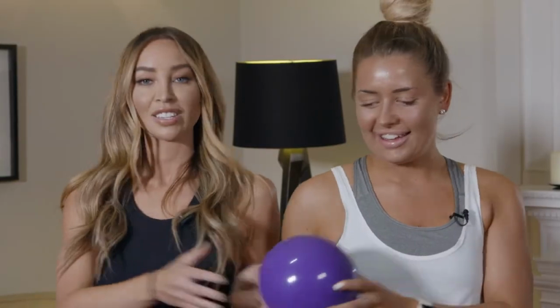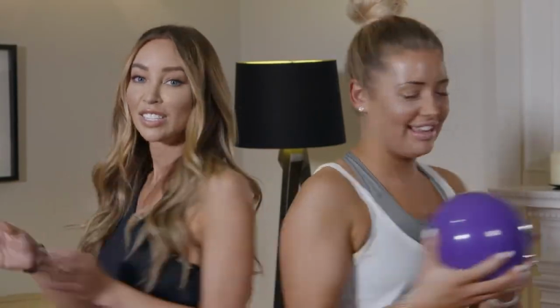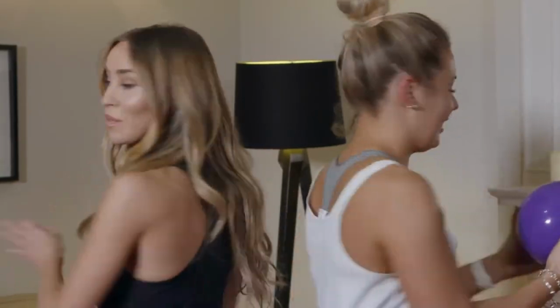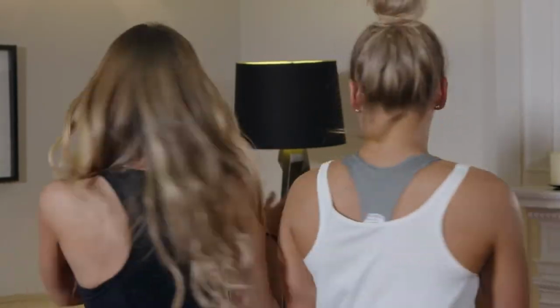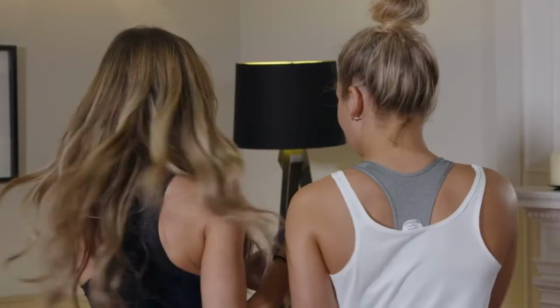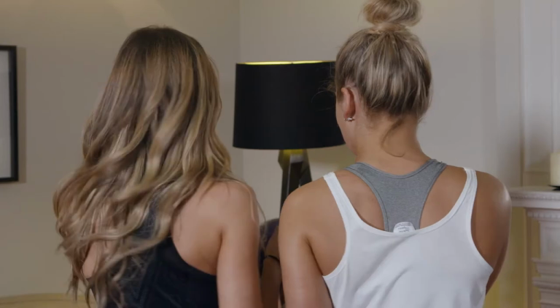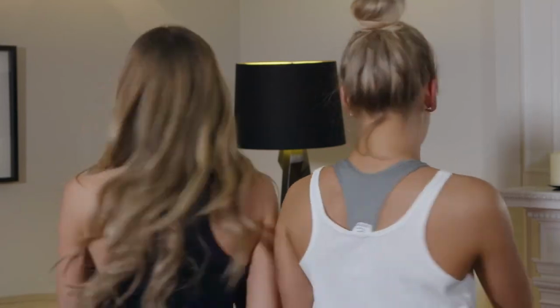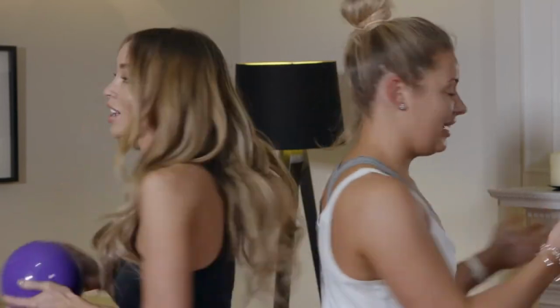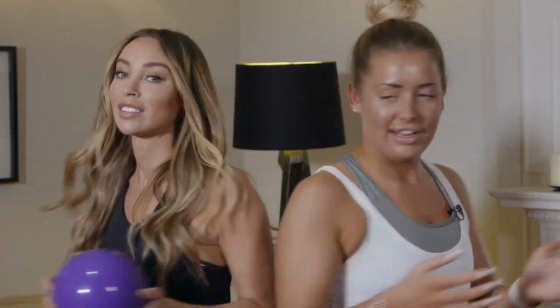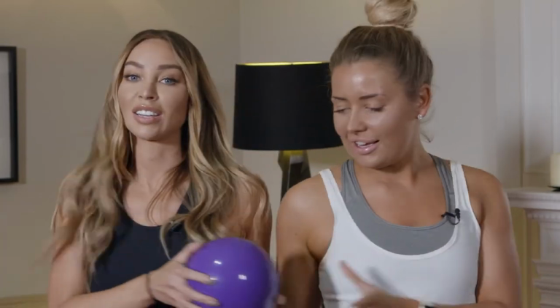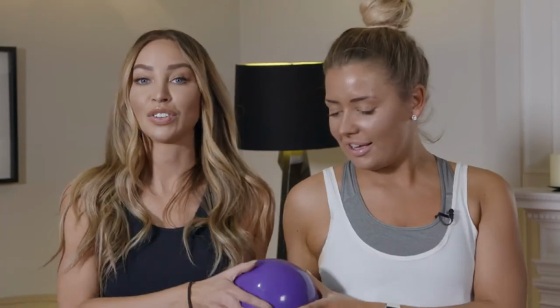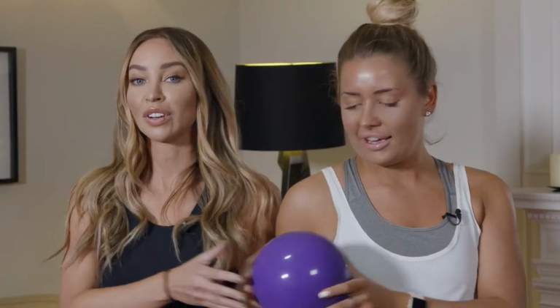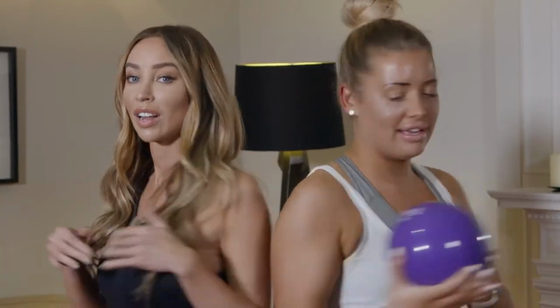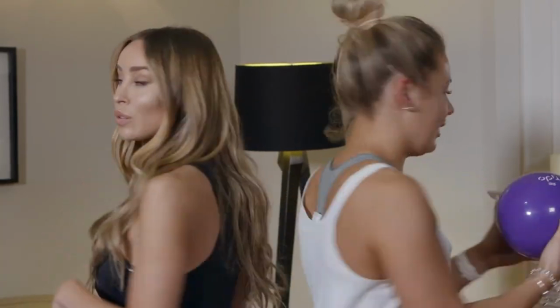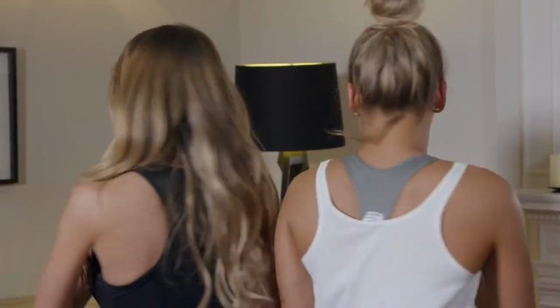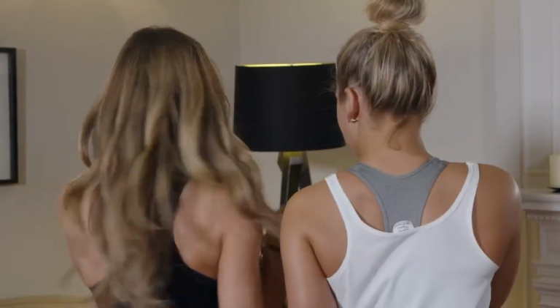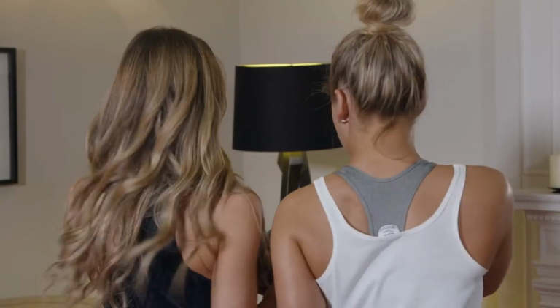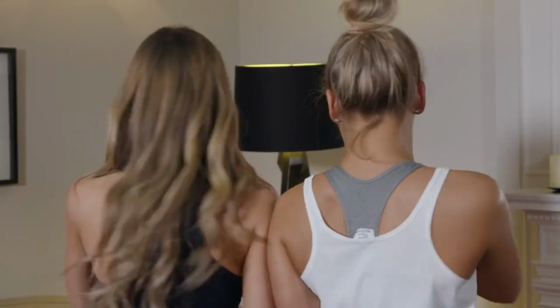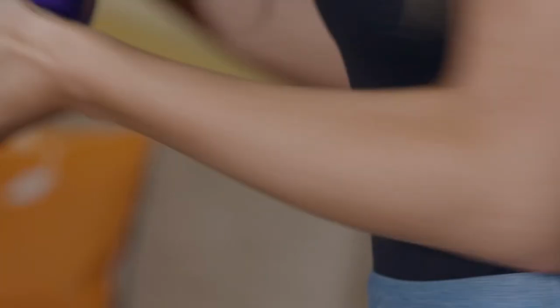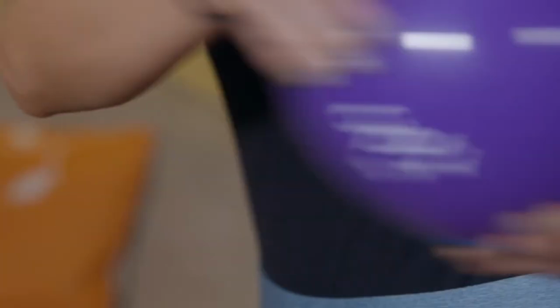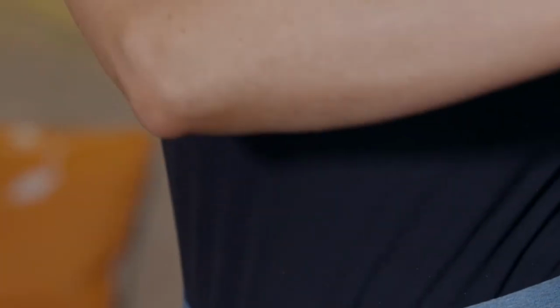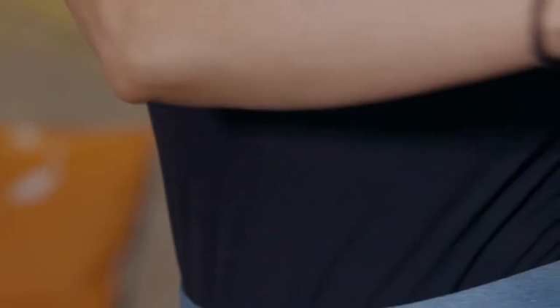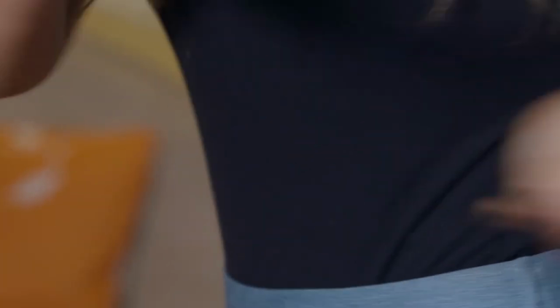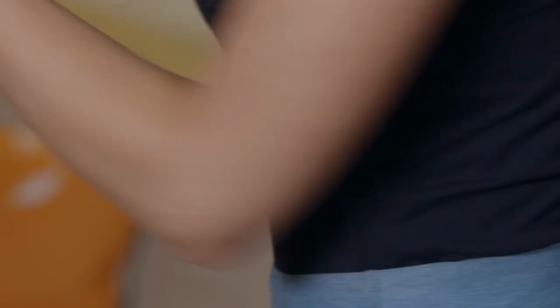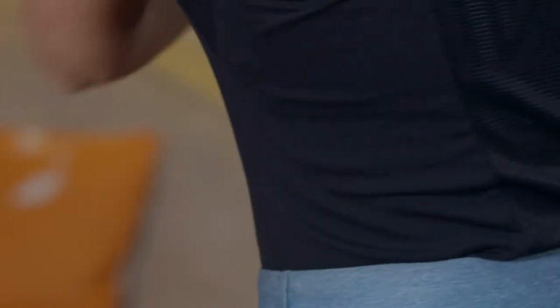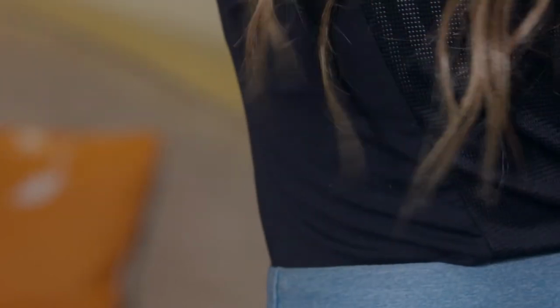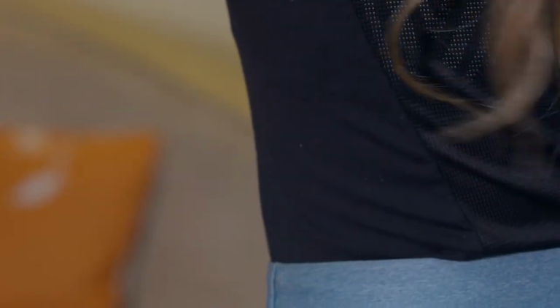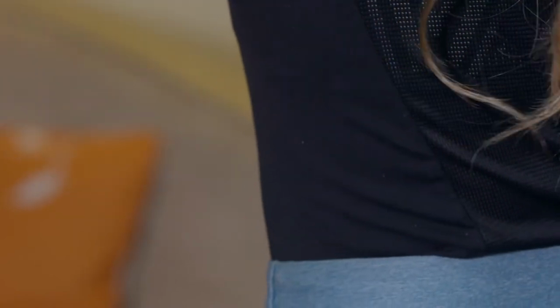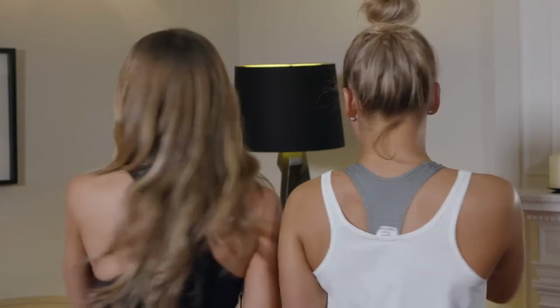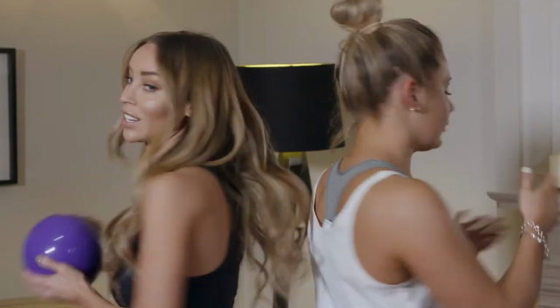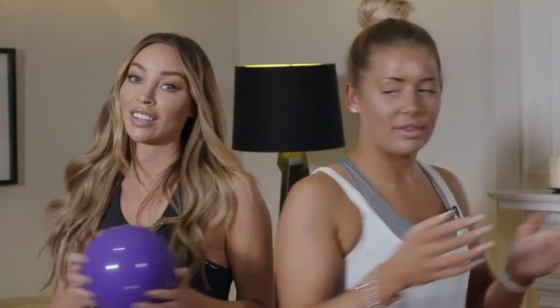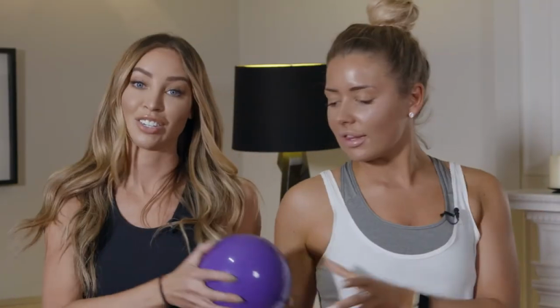This is one of my faves because it gives you ultimate ab definition. So if you're thinking bikini body ready for summer, this one is ideal.